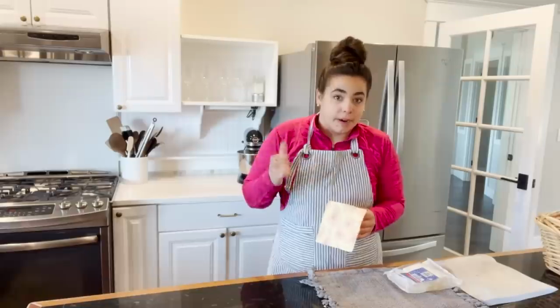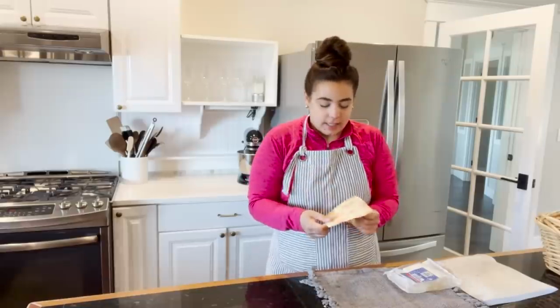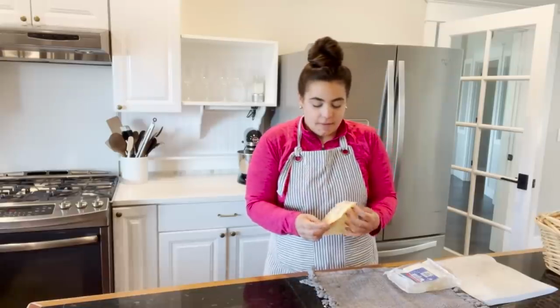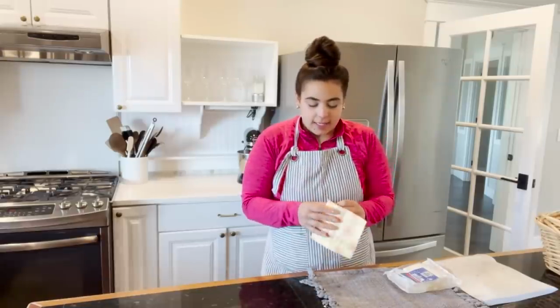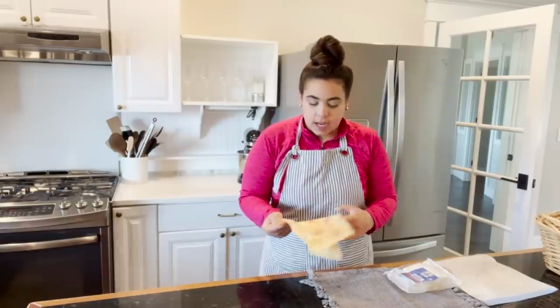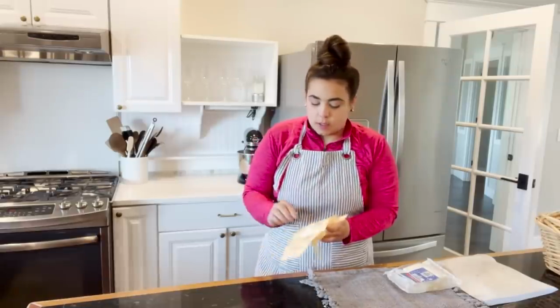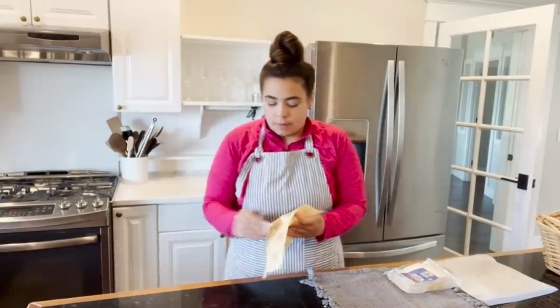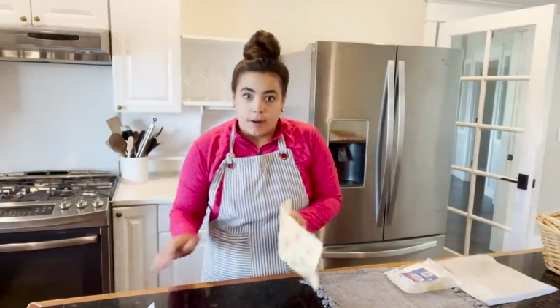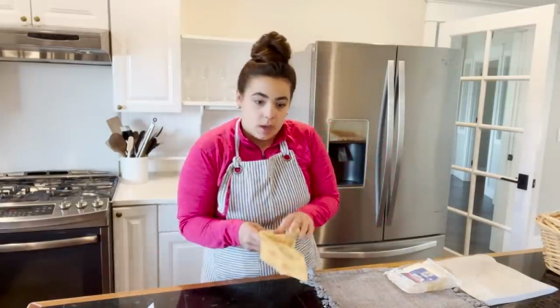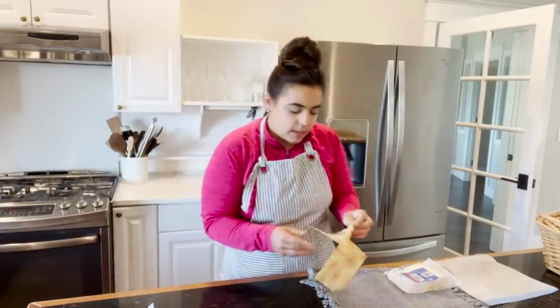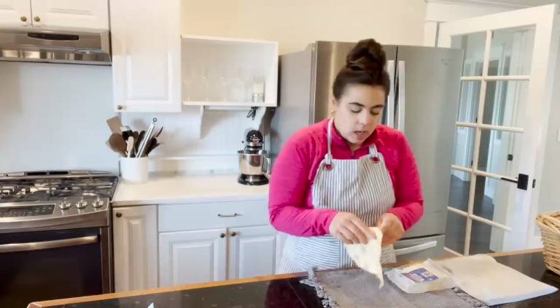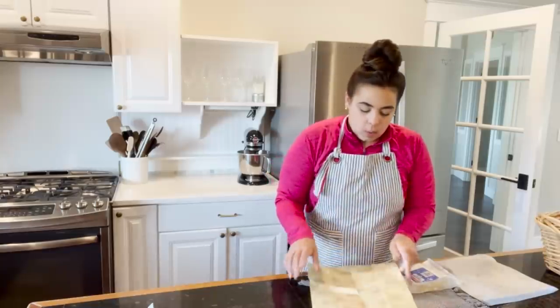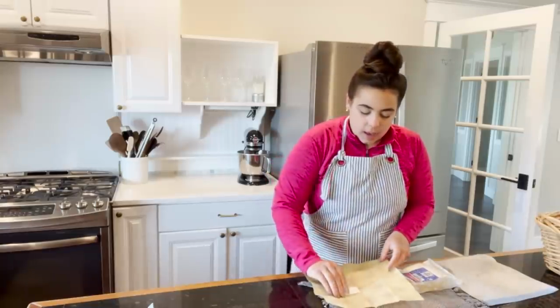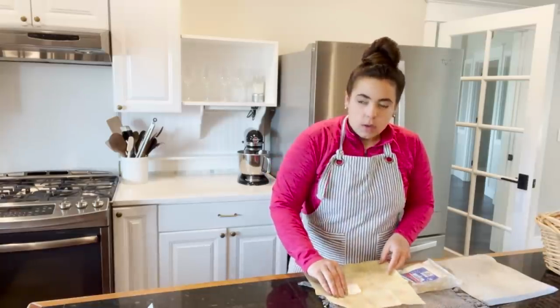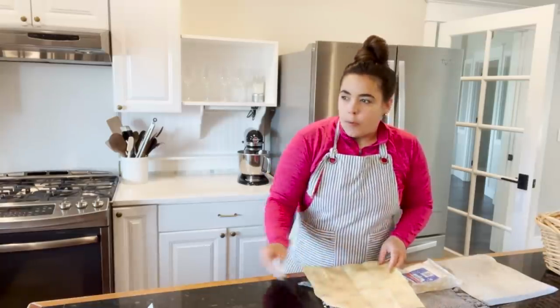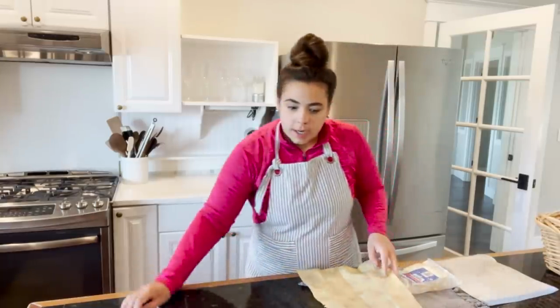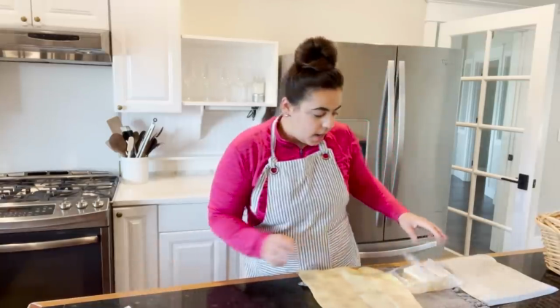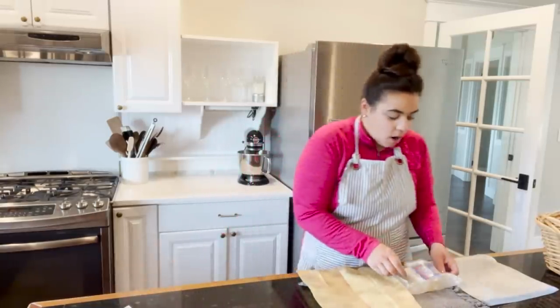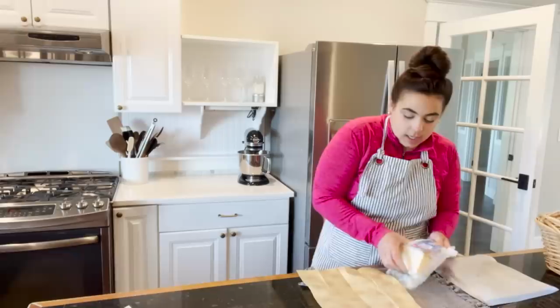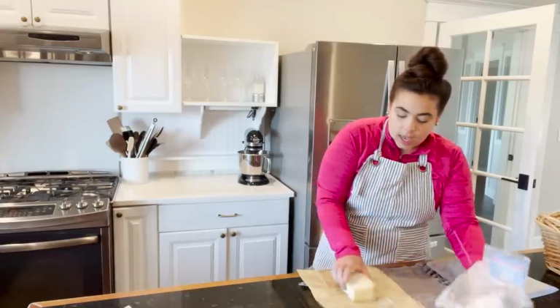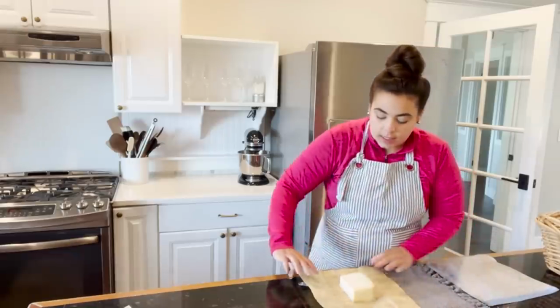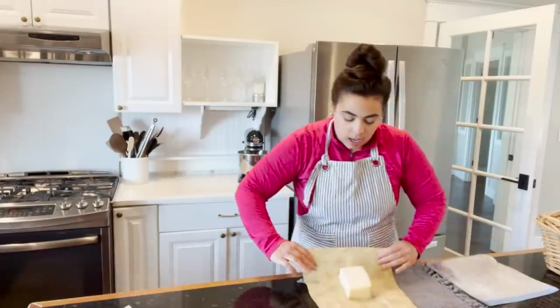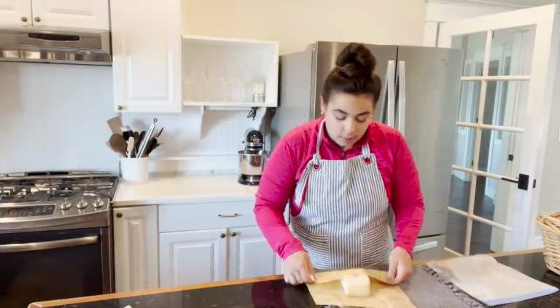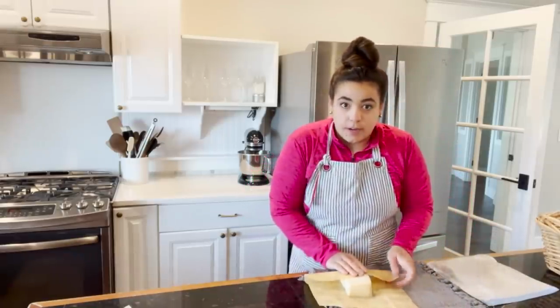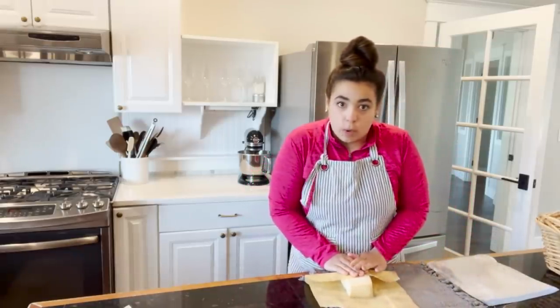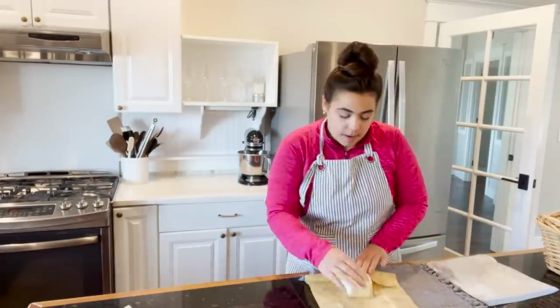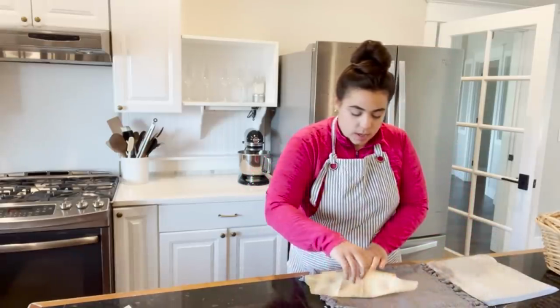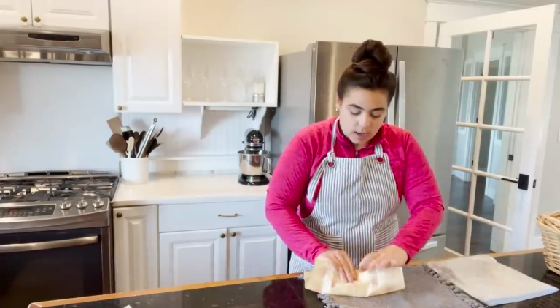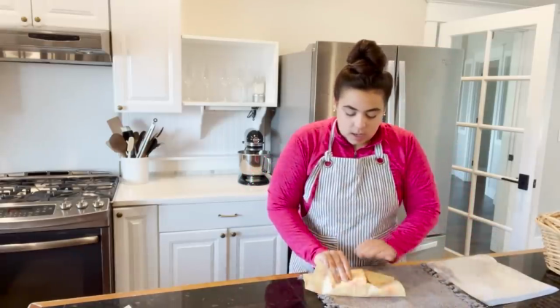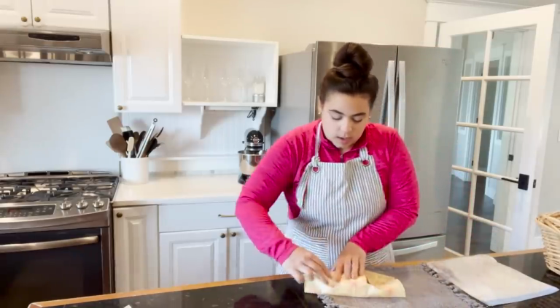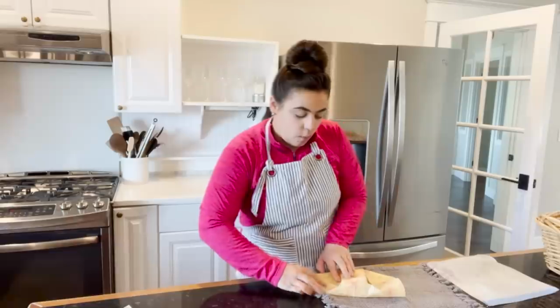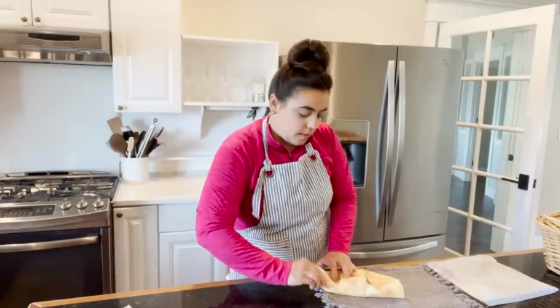Breakfast is in the oven. I set a timer so that I don't forget about it when we go outside. We've got a couple projects and some harvesting and preservation to do.